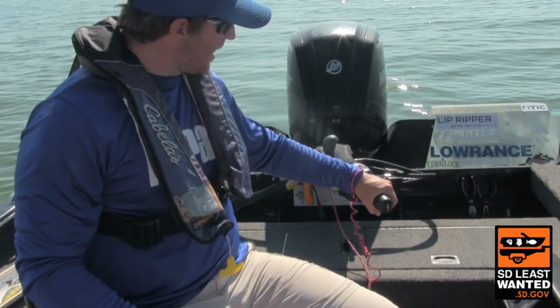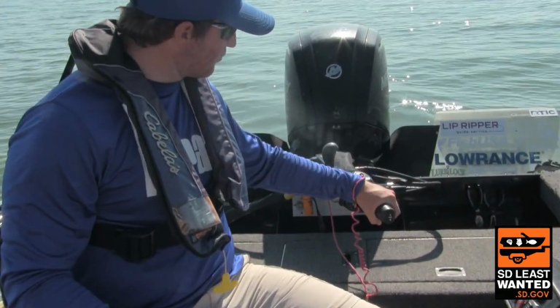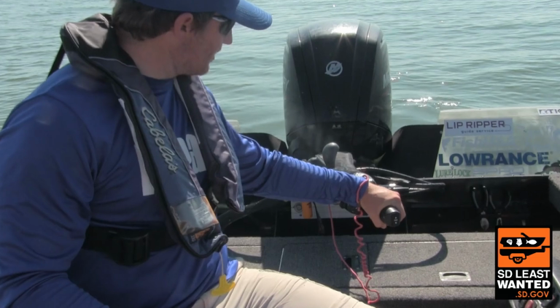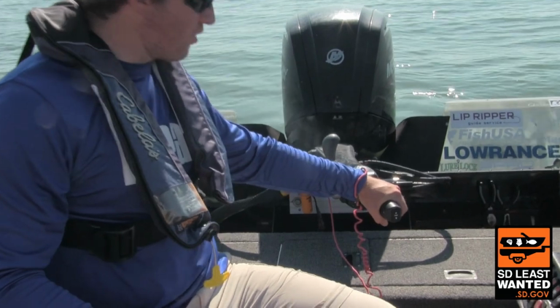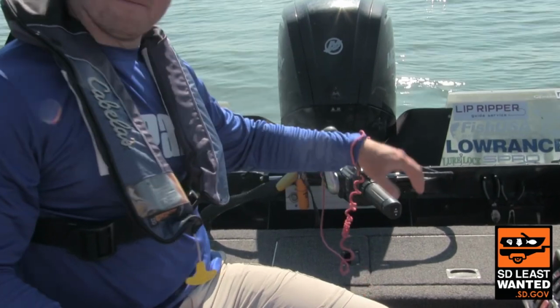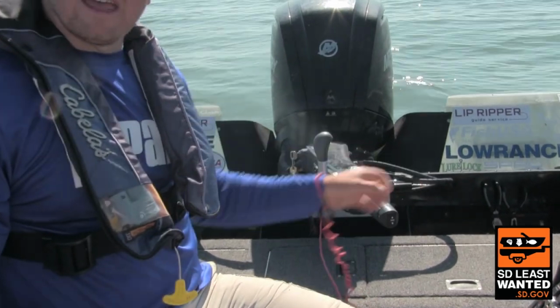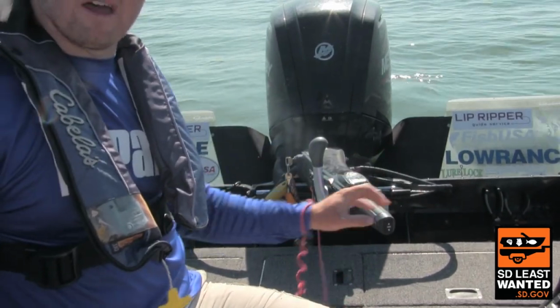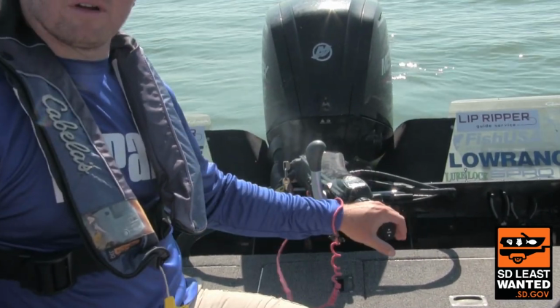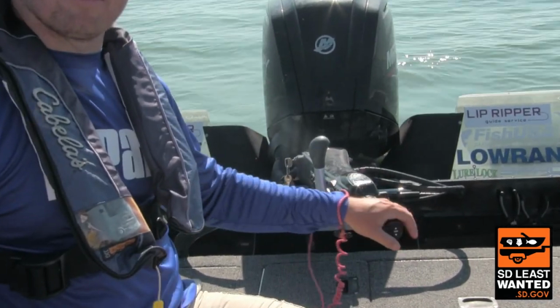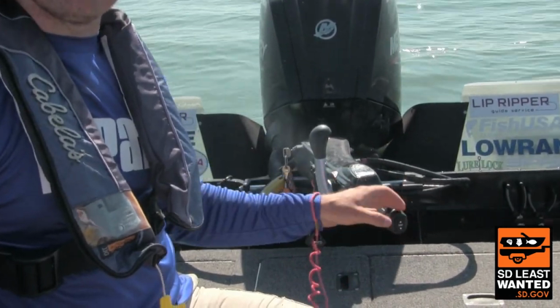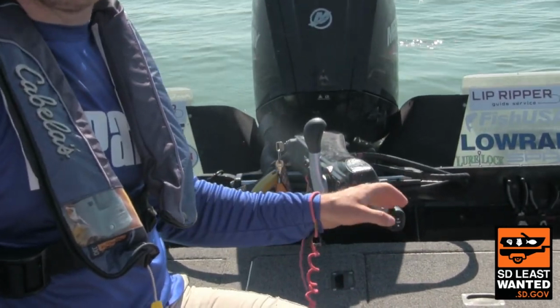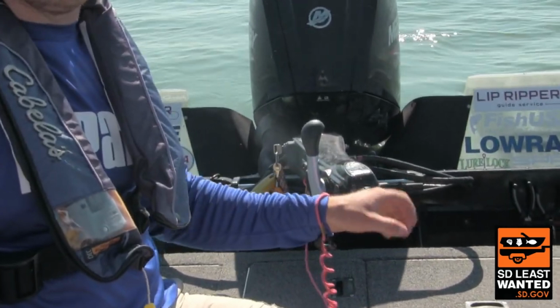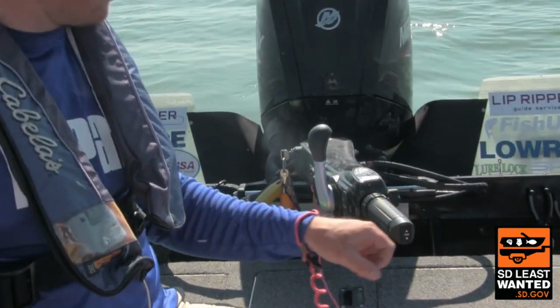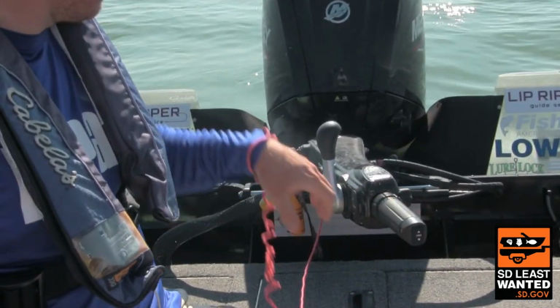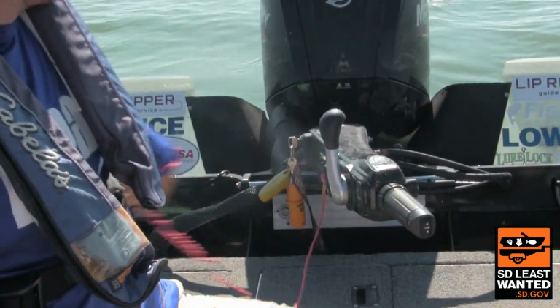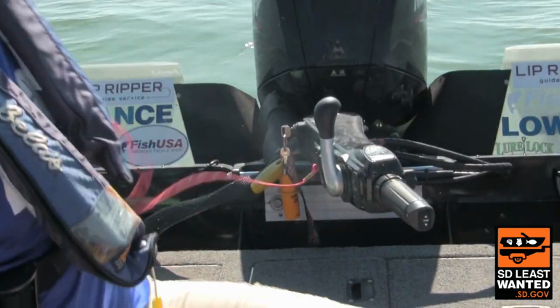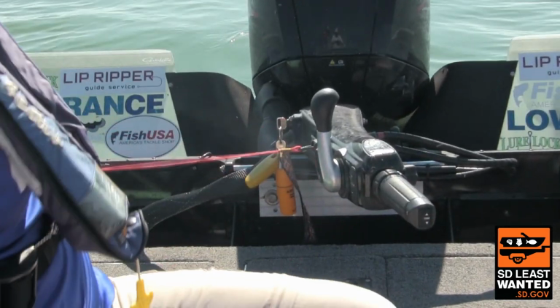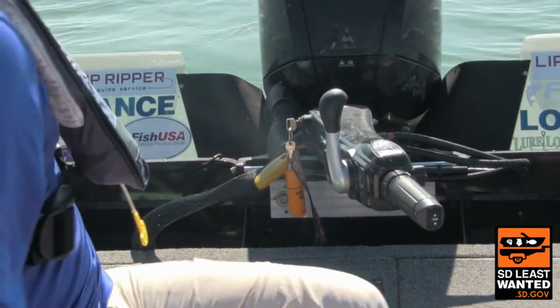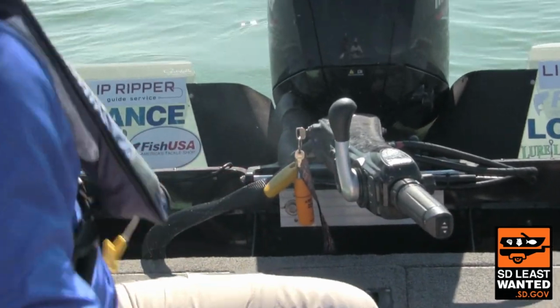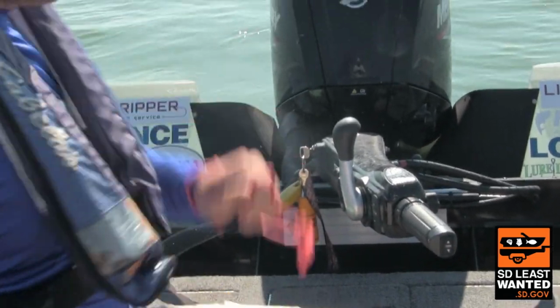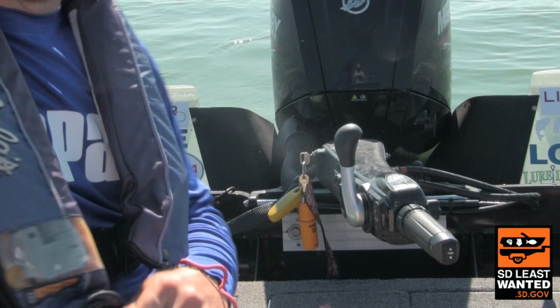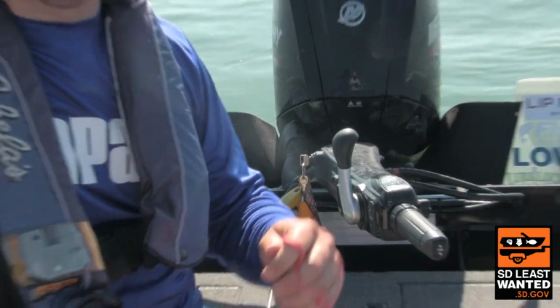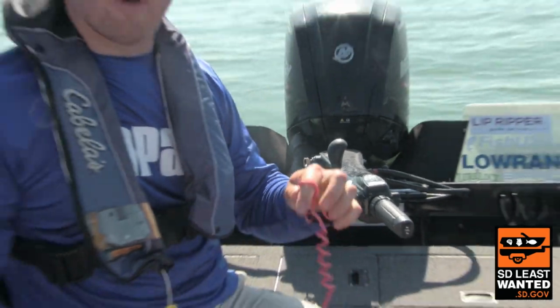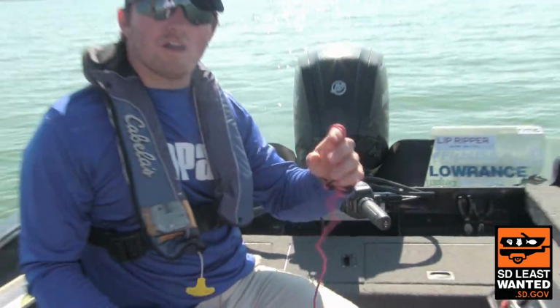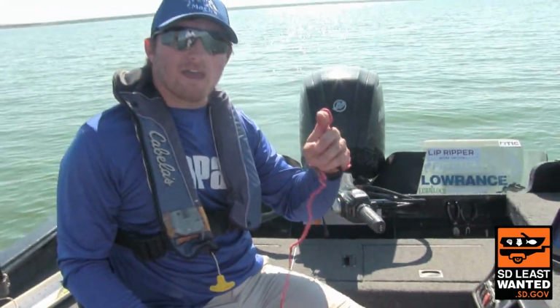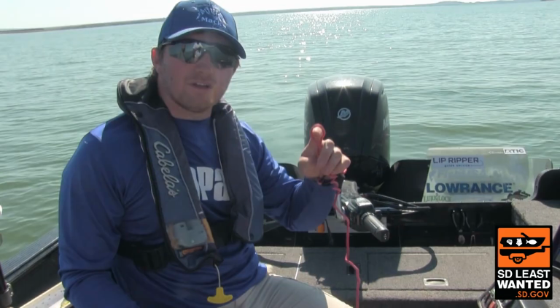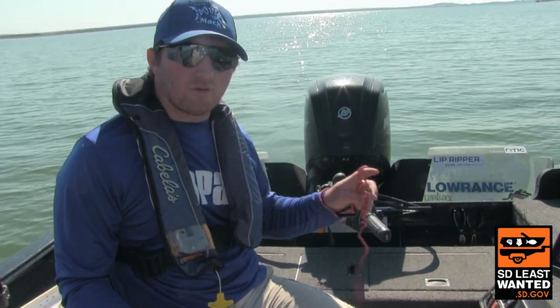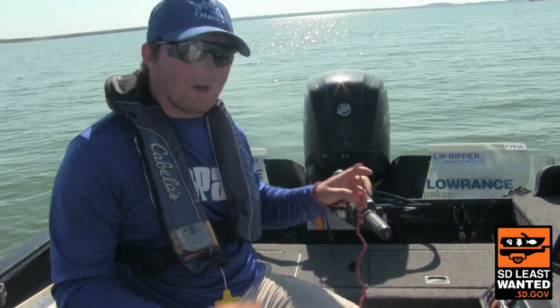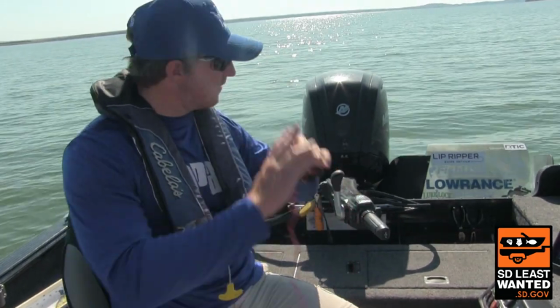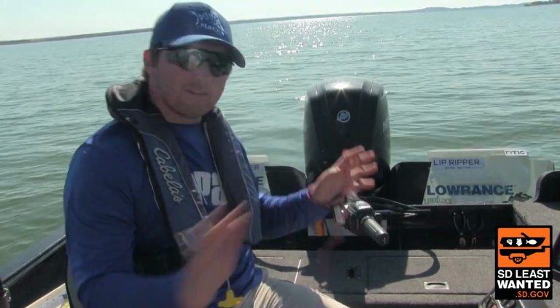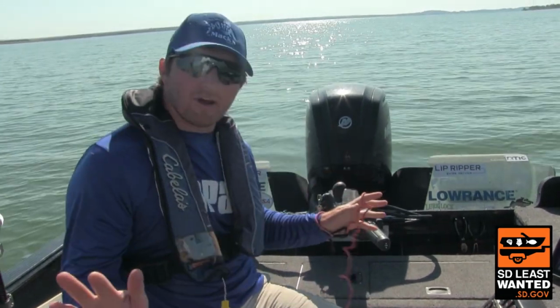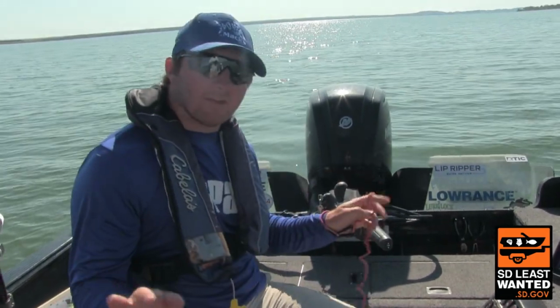As I'm running the boat, if I were to be thrown from my seat or out of the vessel, the motor will automatically turn off and stop right there.